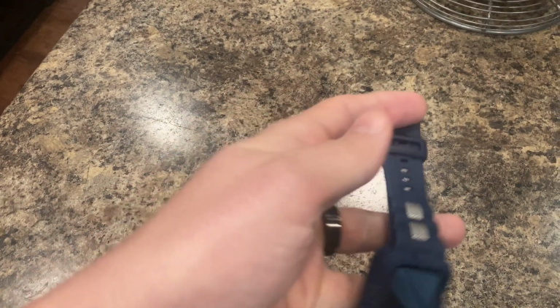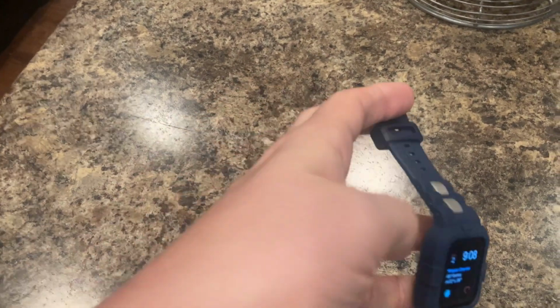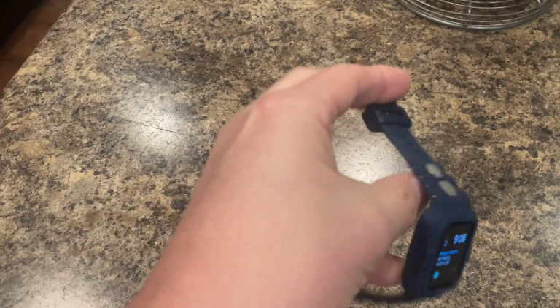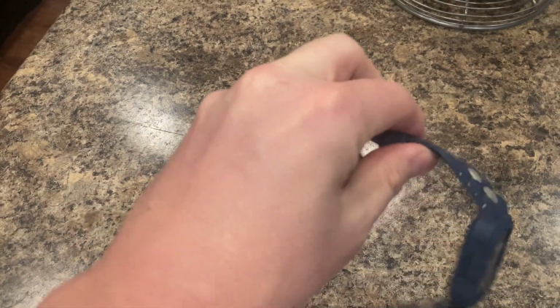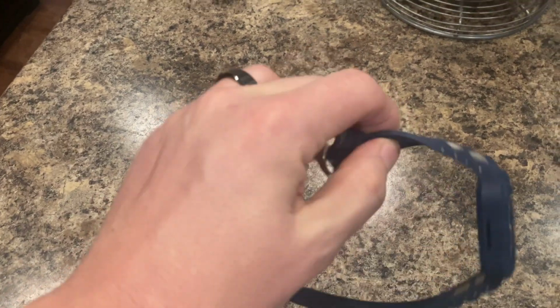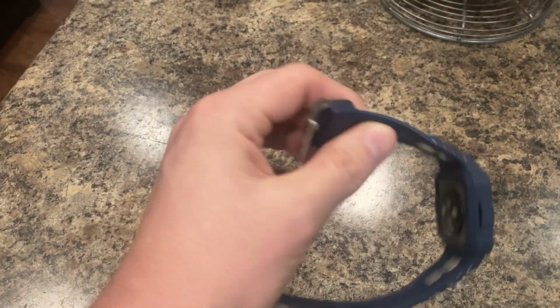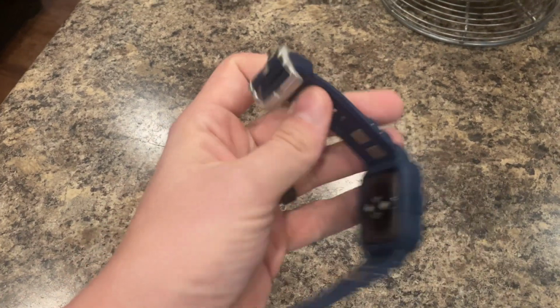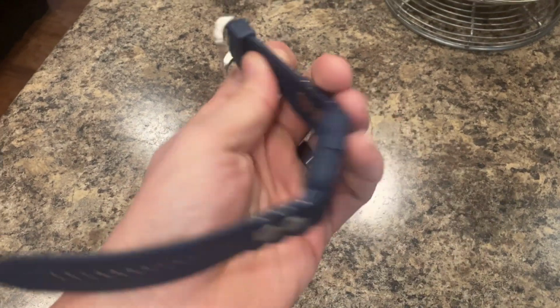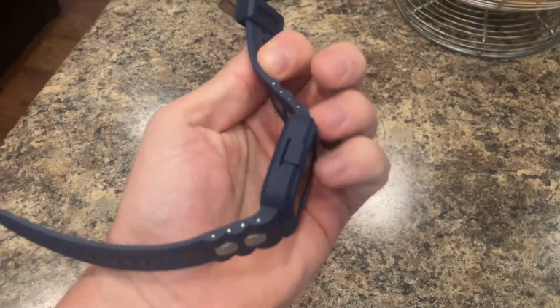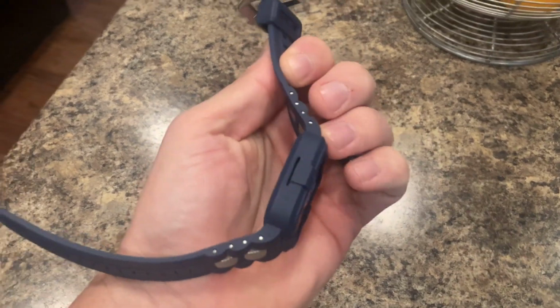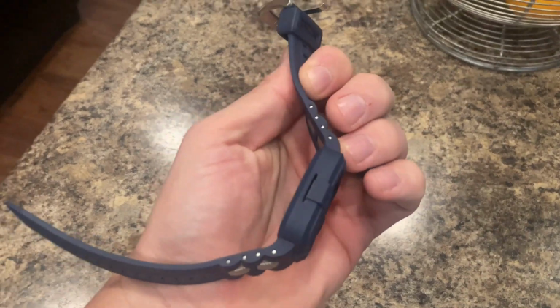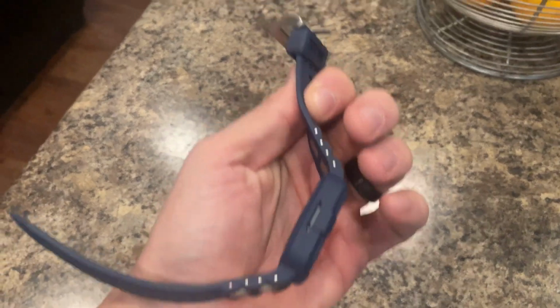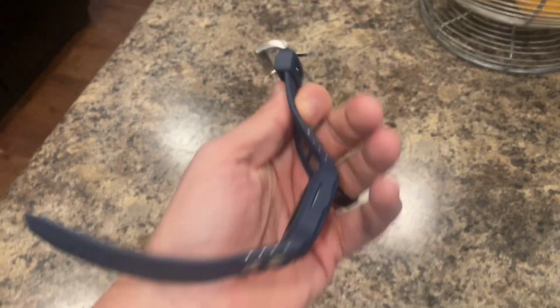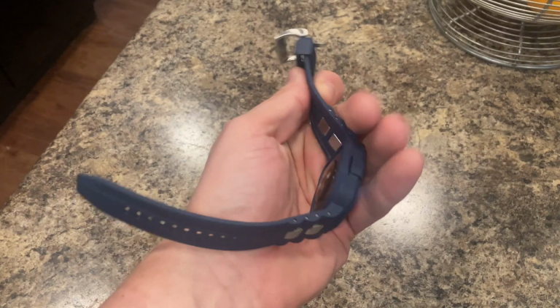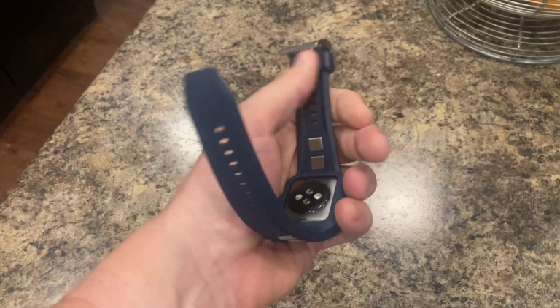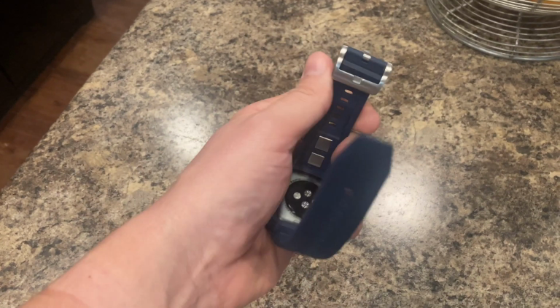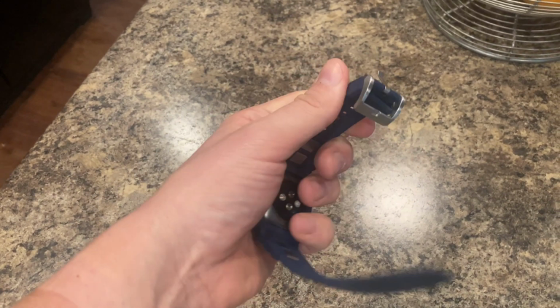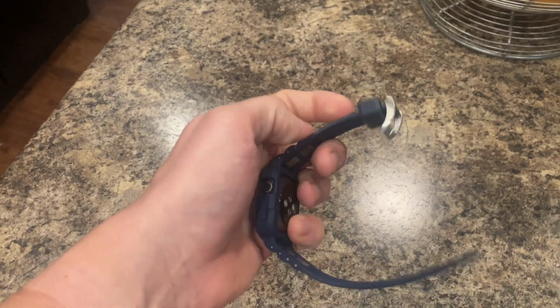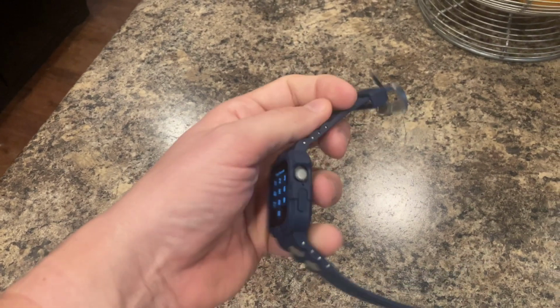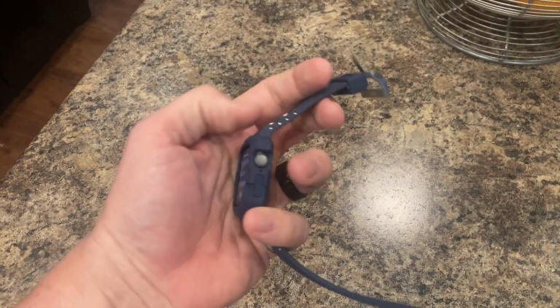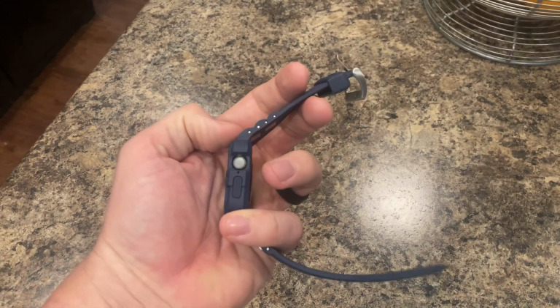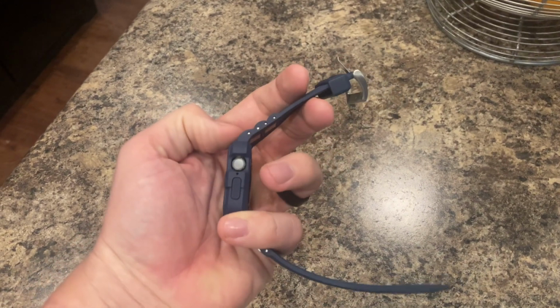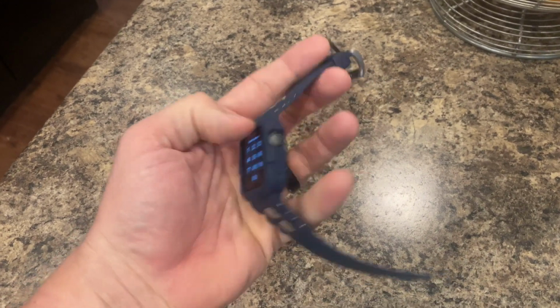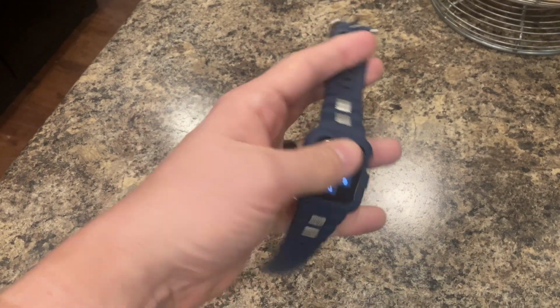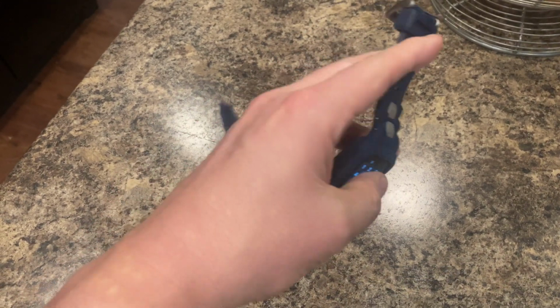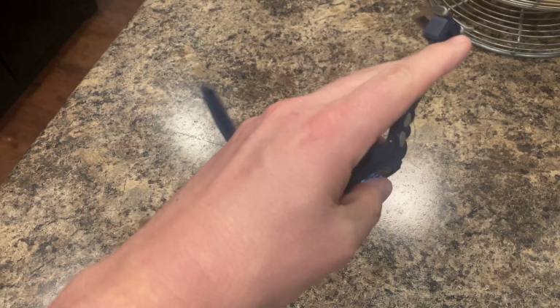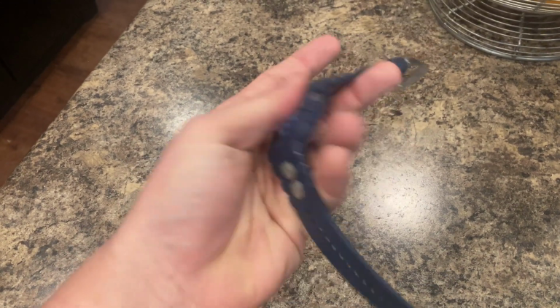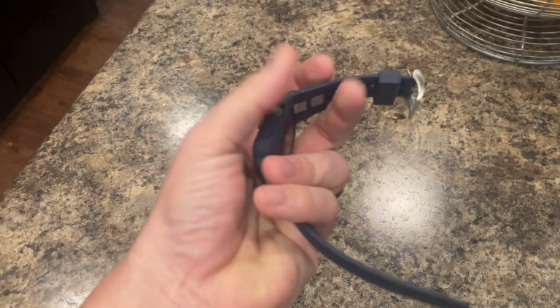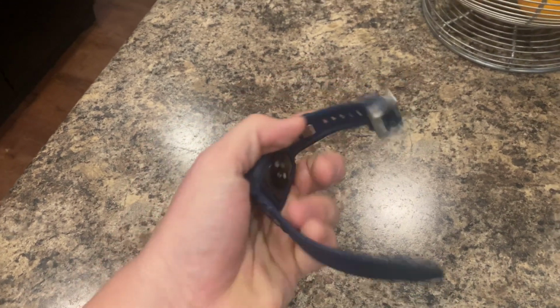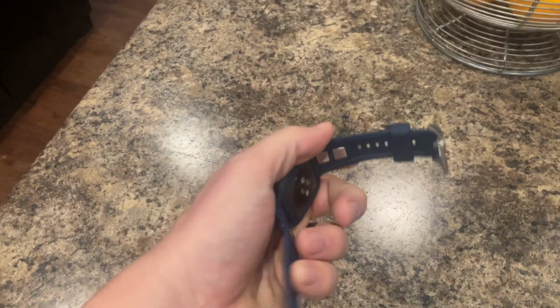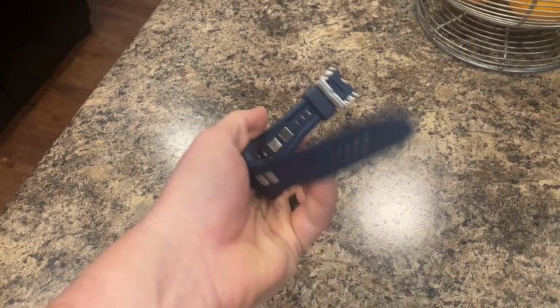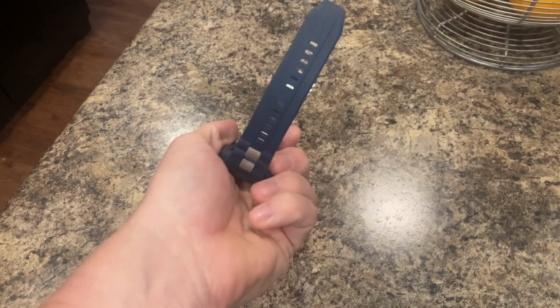What I love about these is you can just swap them out for different colors — a white one, a black one, brown, whatever you need, whatever outfit you've got.